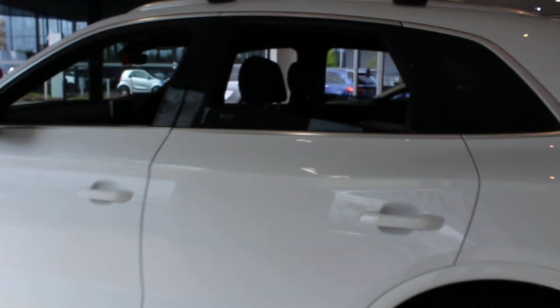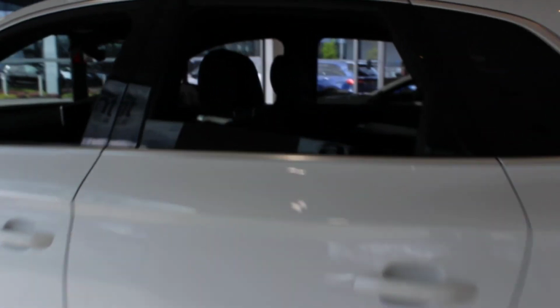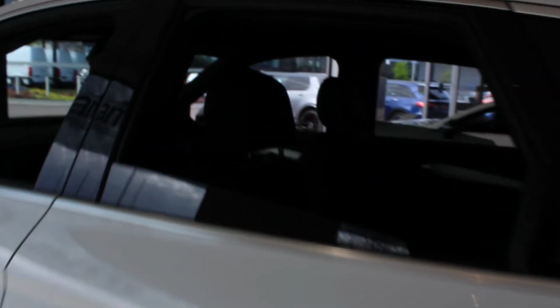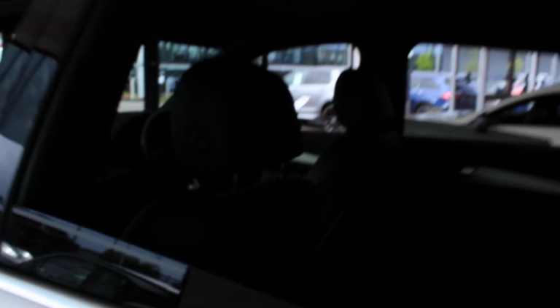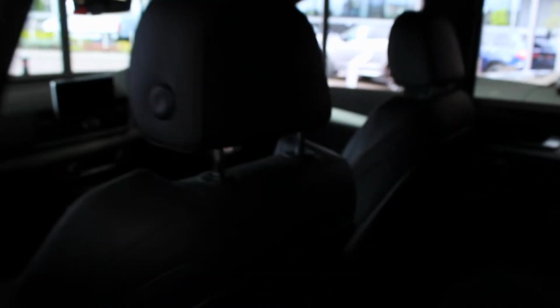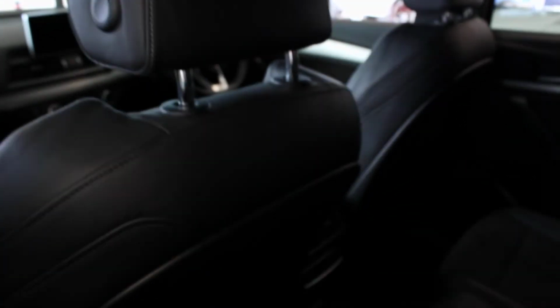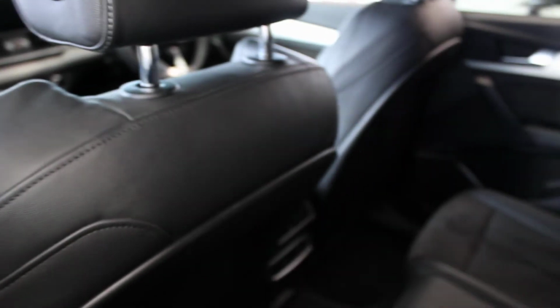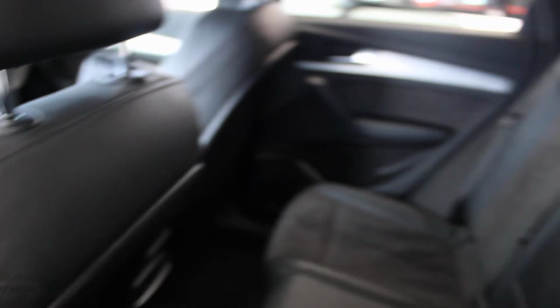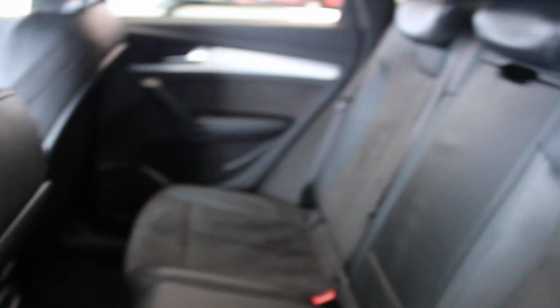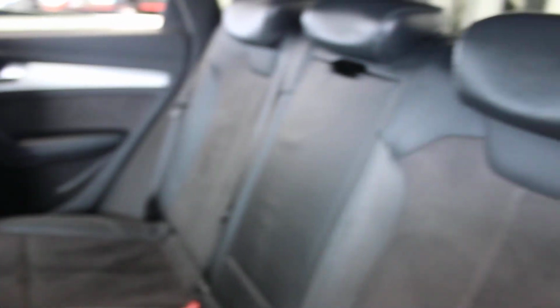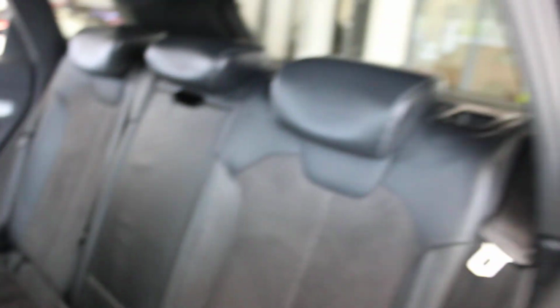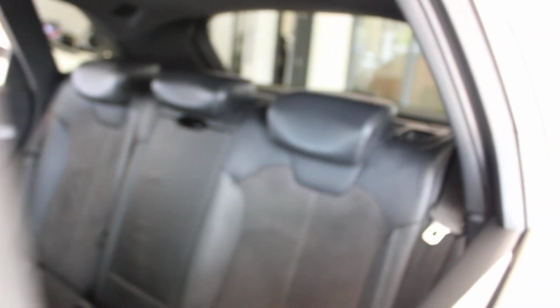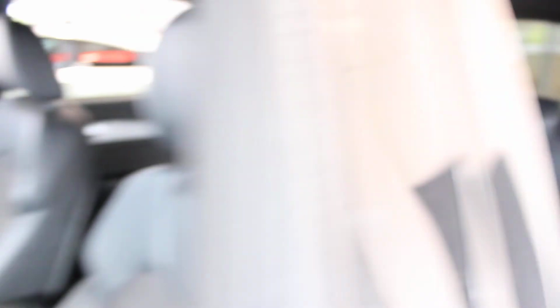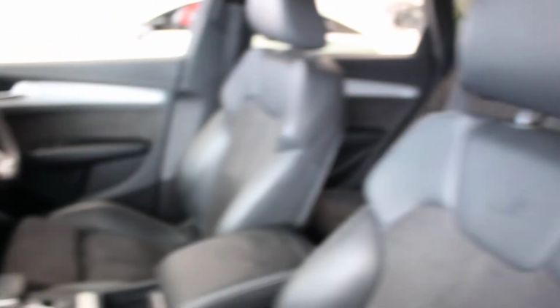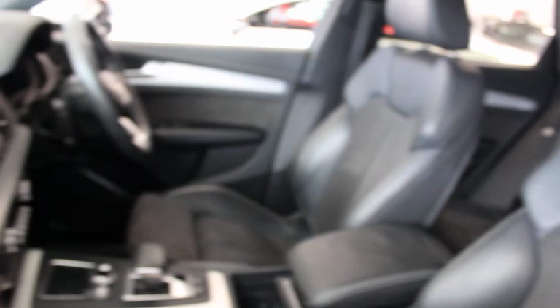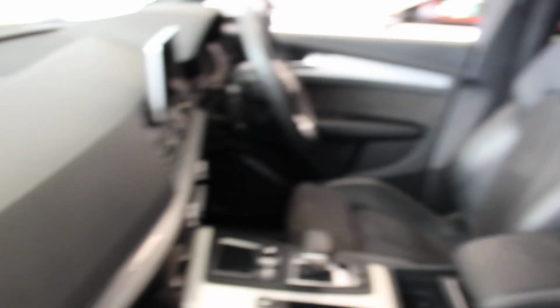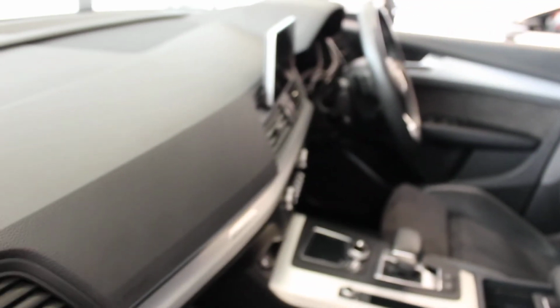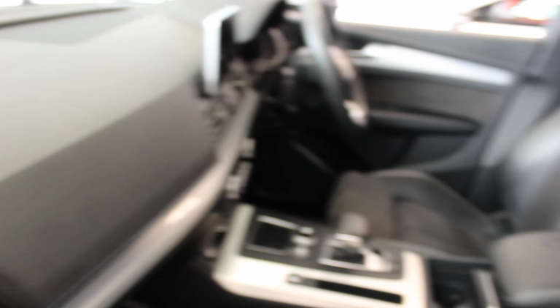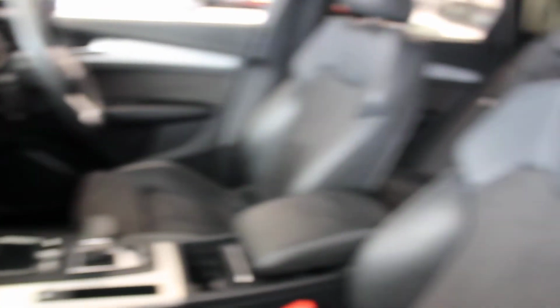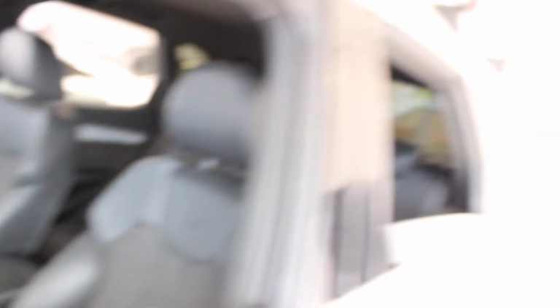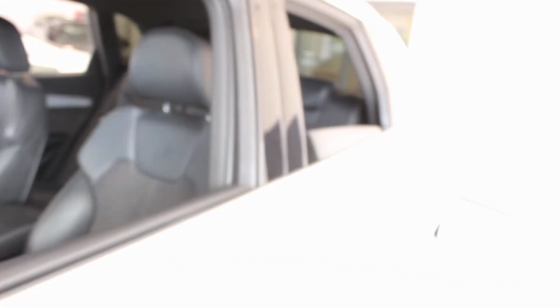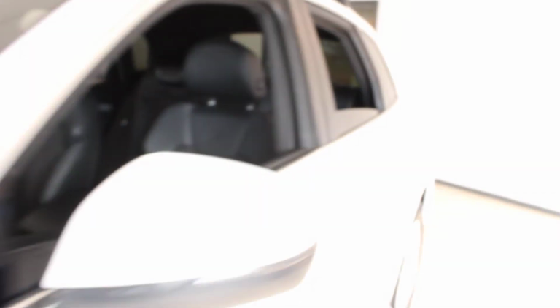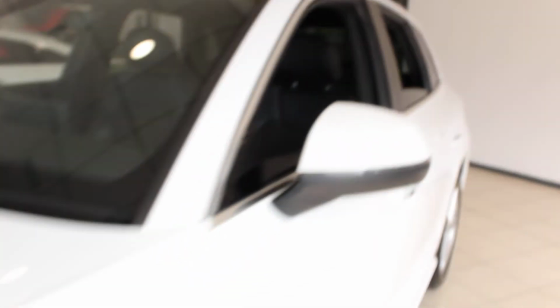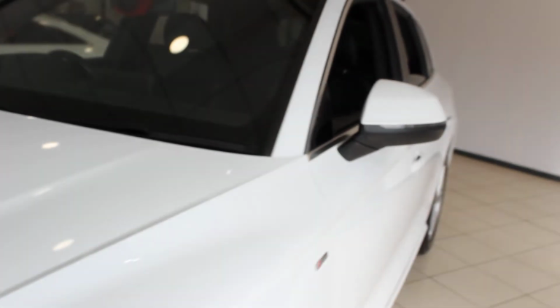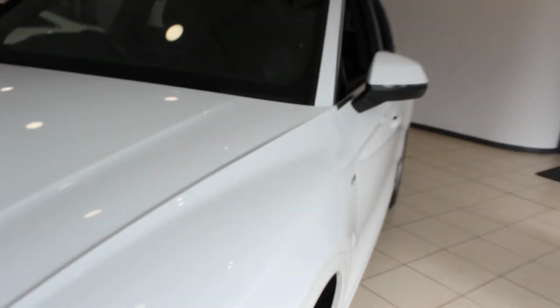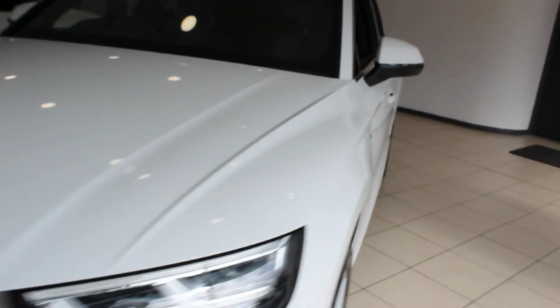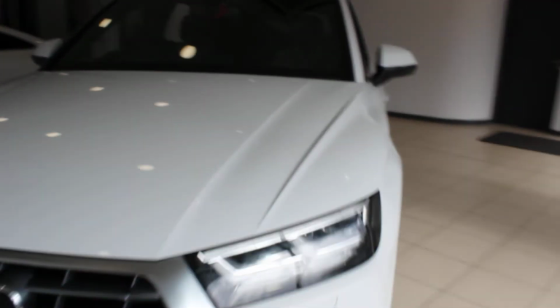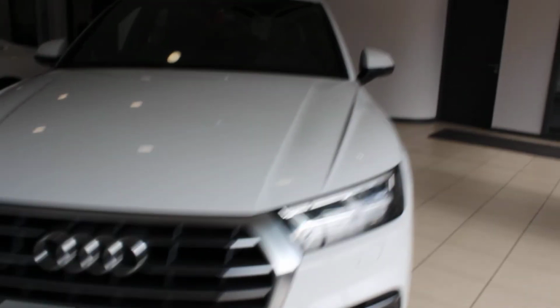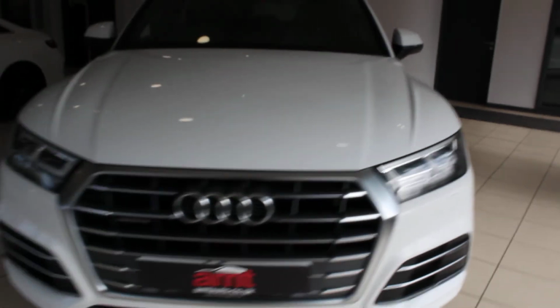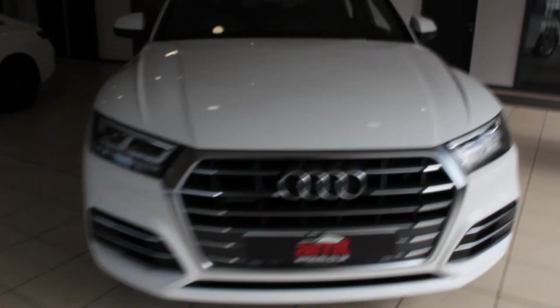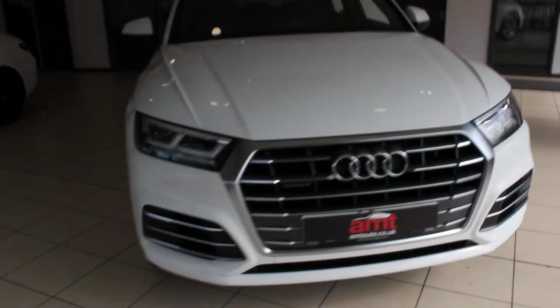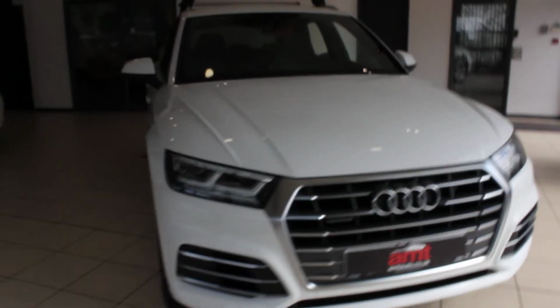If you'd like any more information on this or any of our other cars, please contact one of our sales team here at A&T Specialist Cars in Birmingham. Hope you've enjoyed the video and enjoy the rest of your day.